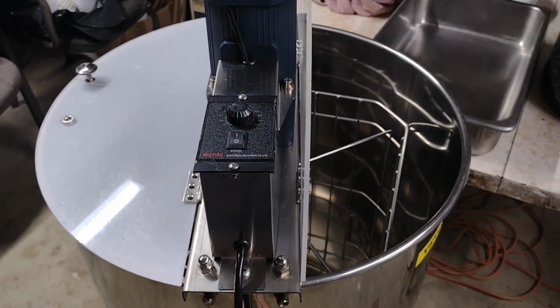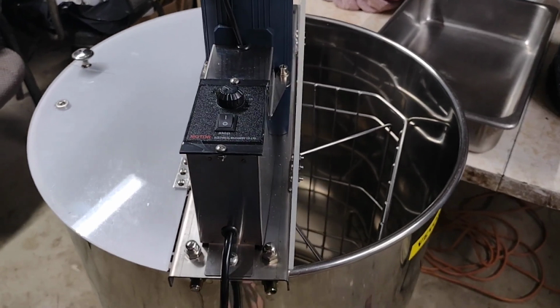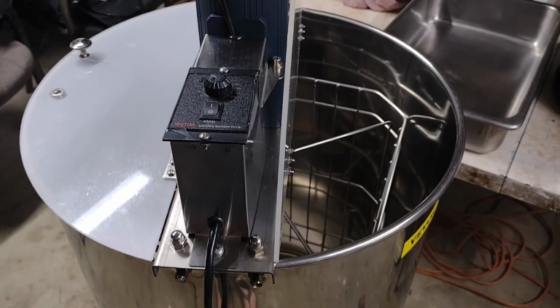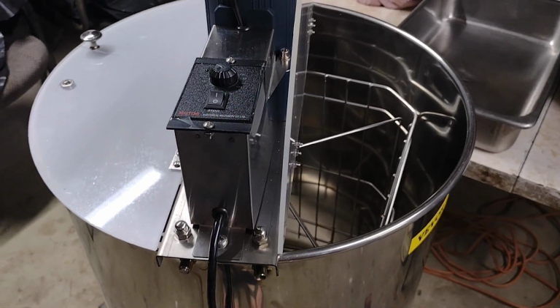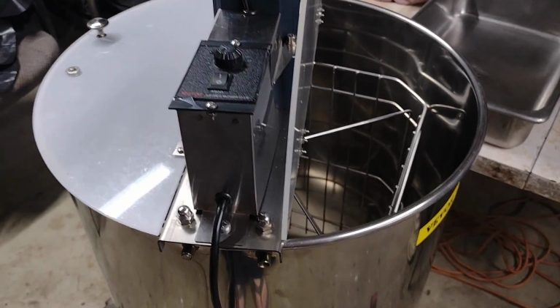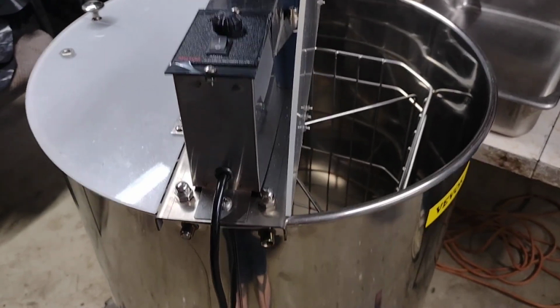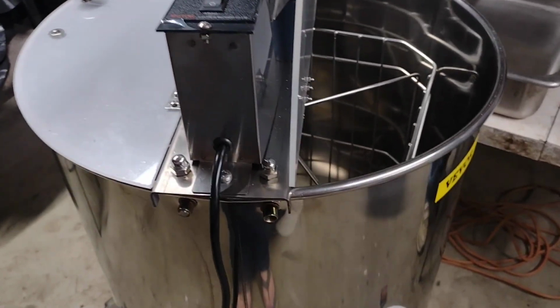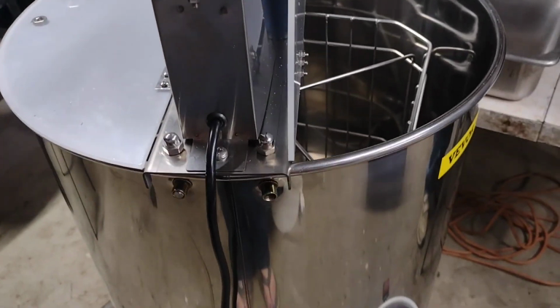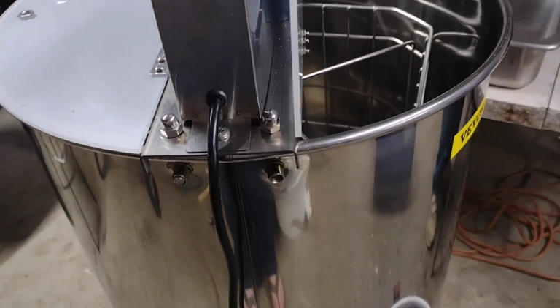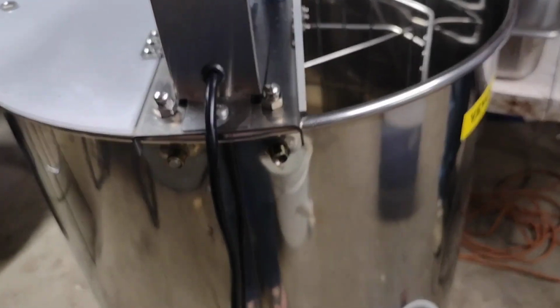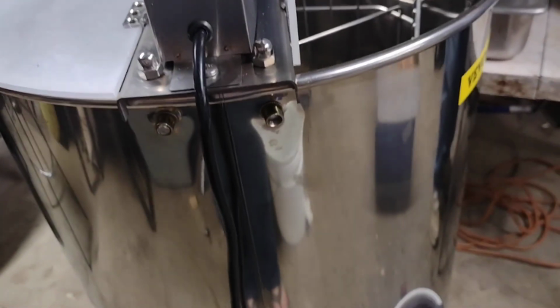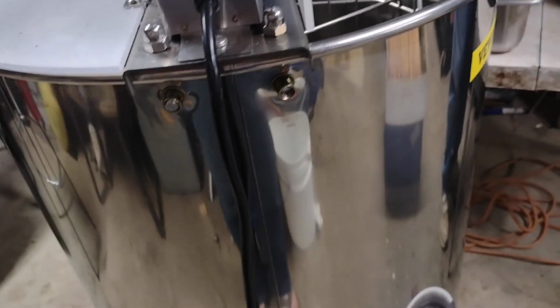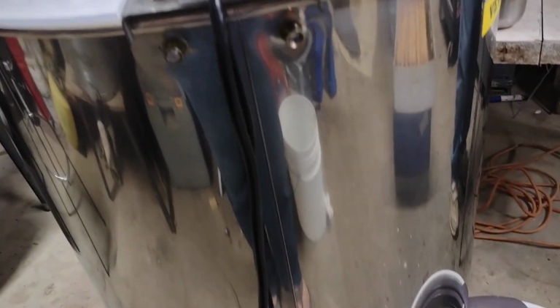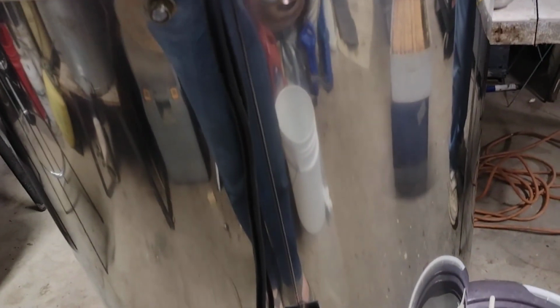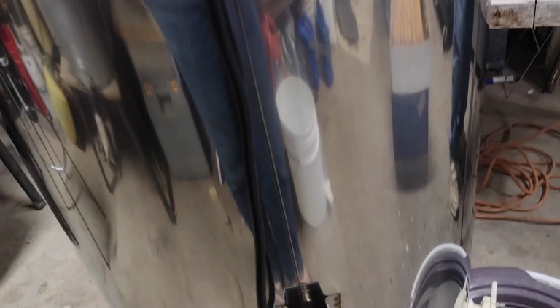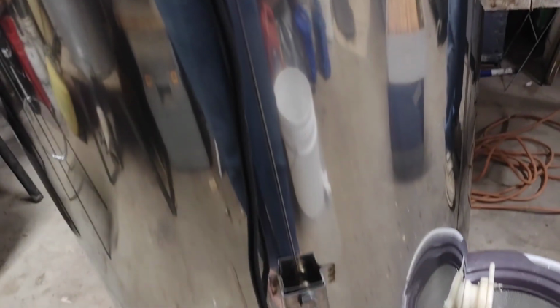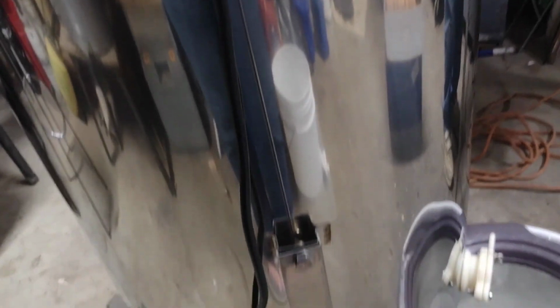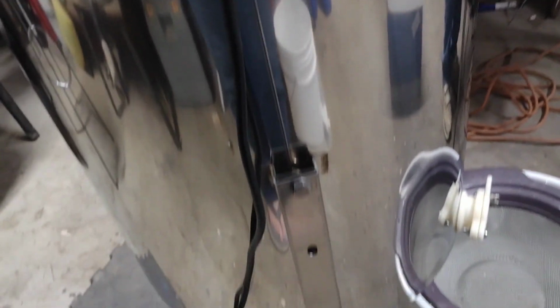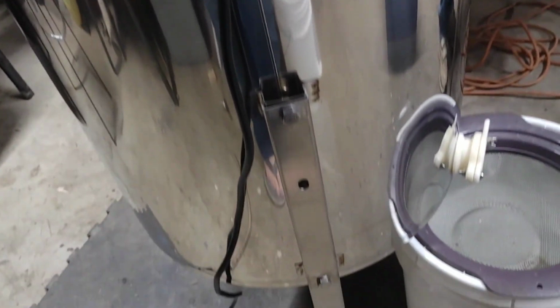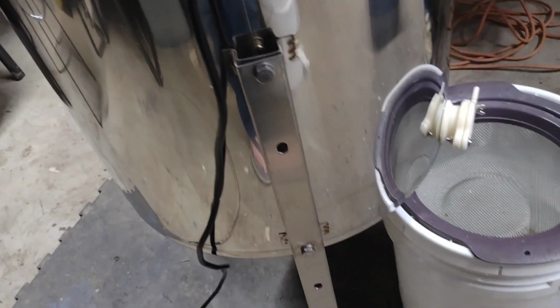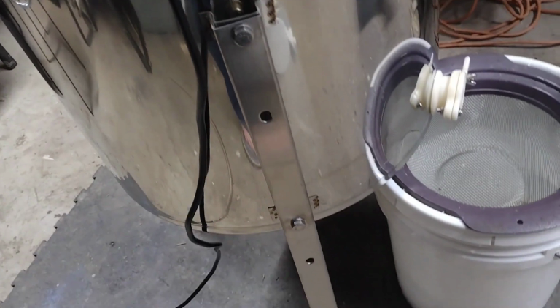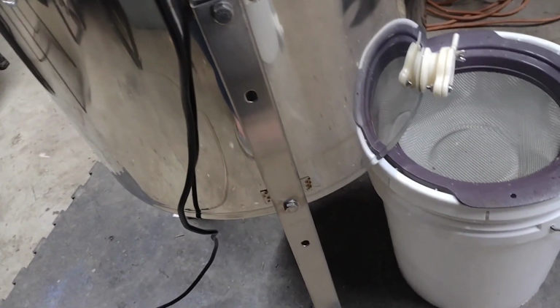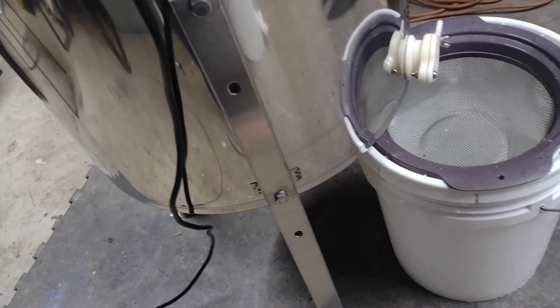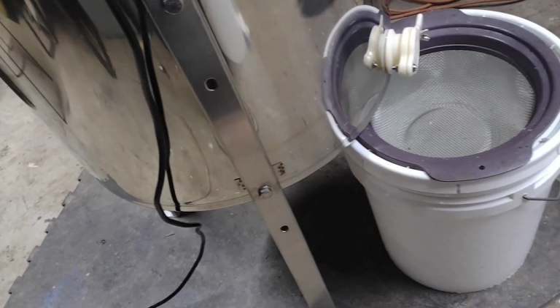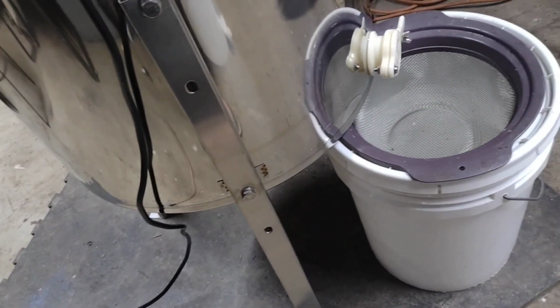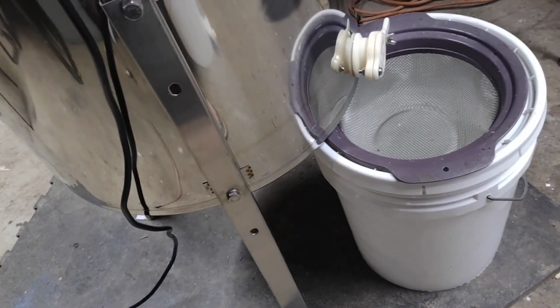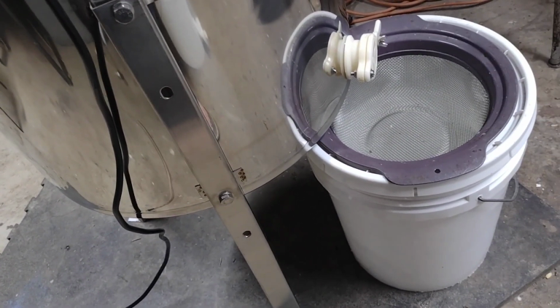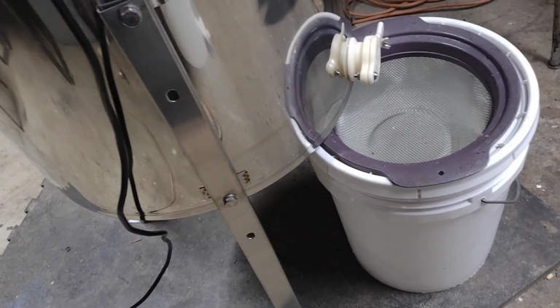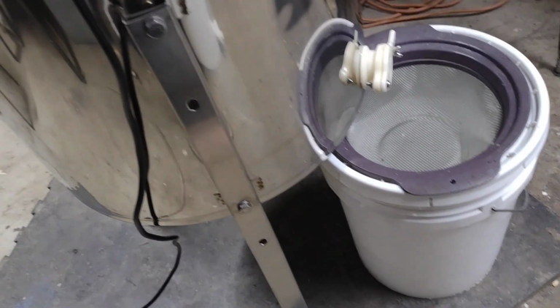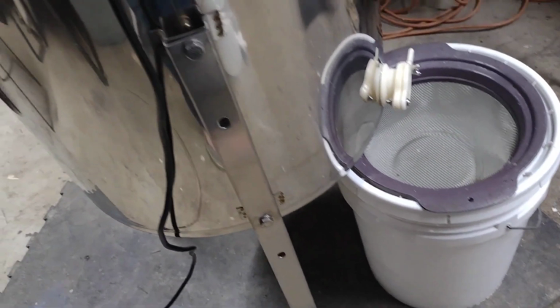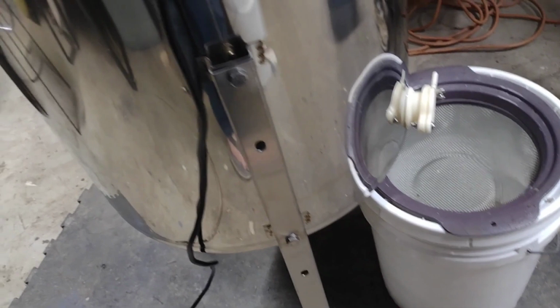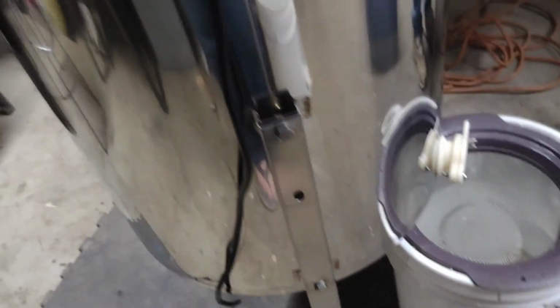Hello friends! Today we're going to be trying out the new honey extractor my dad bought. We've always used an old hand cranked one, but this year we have an upgrade.